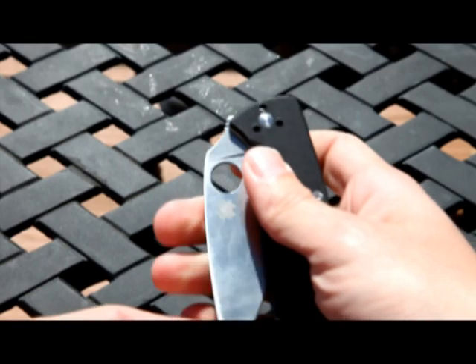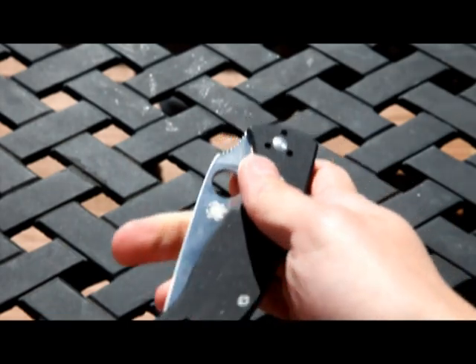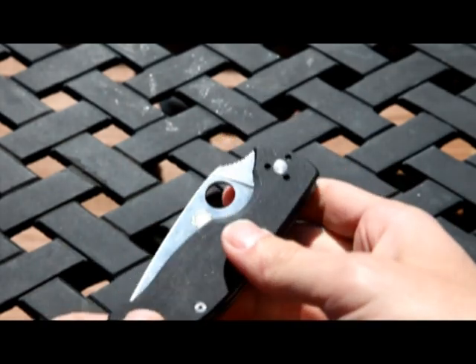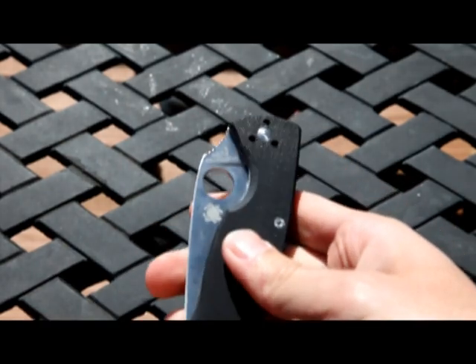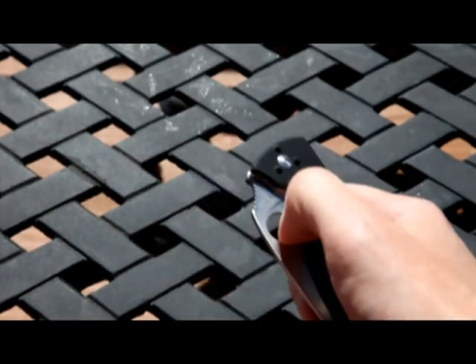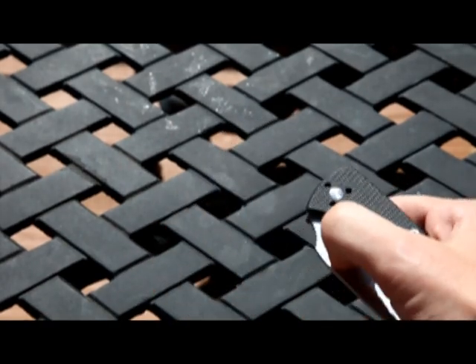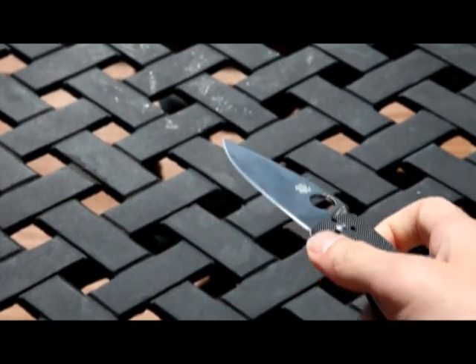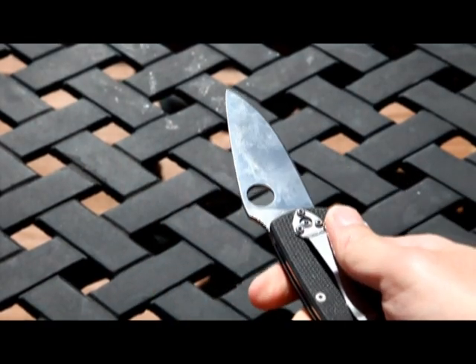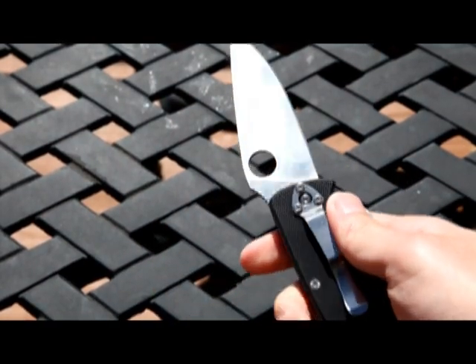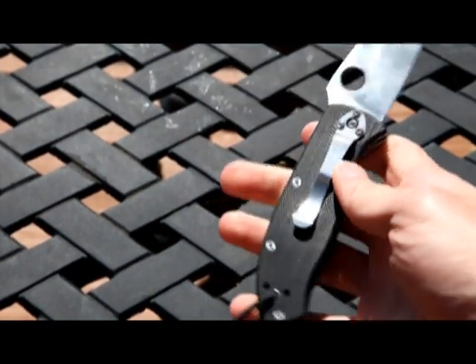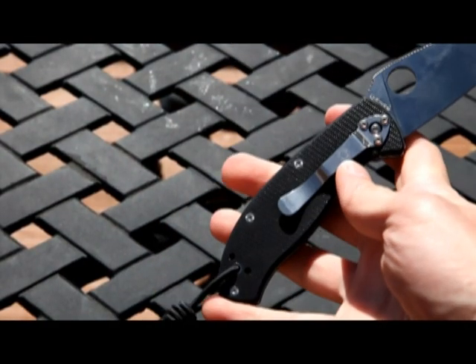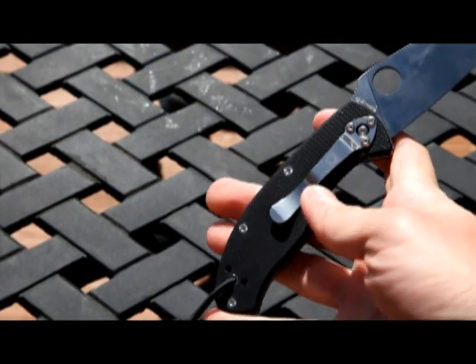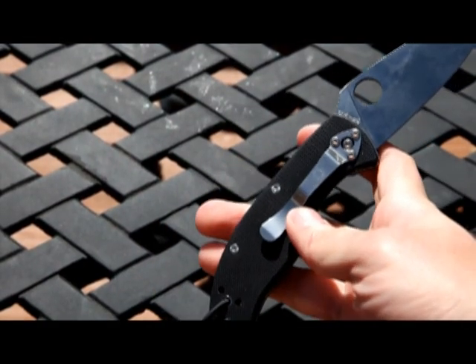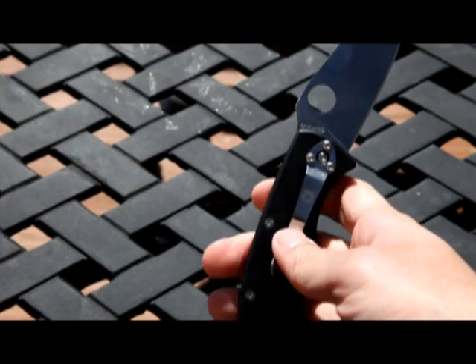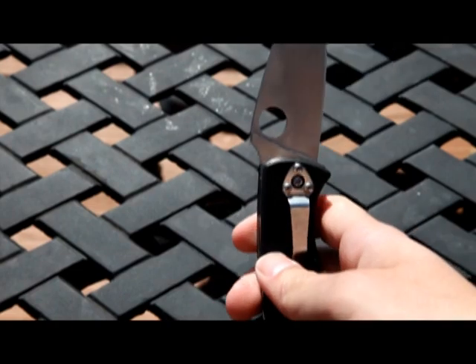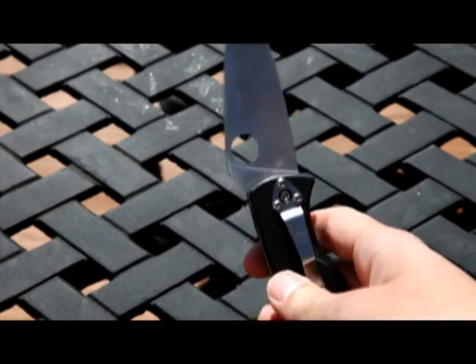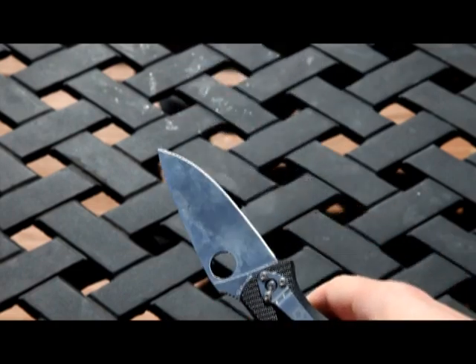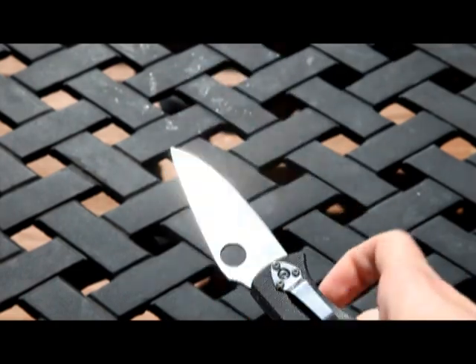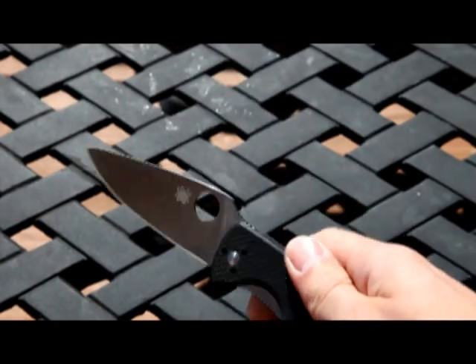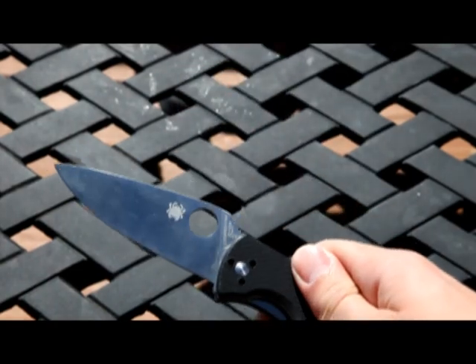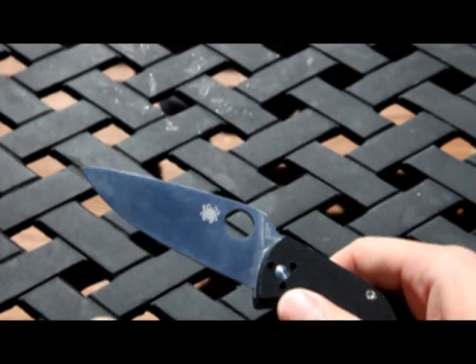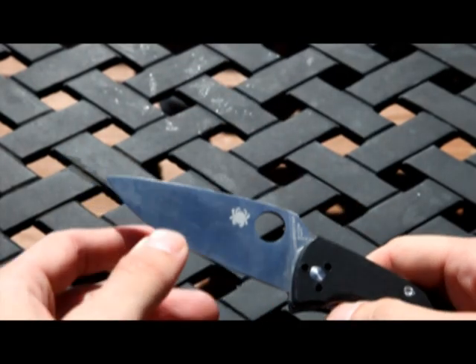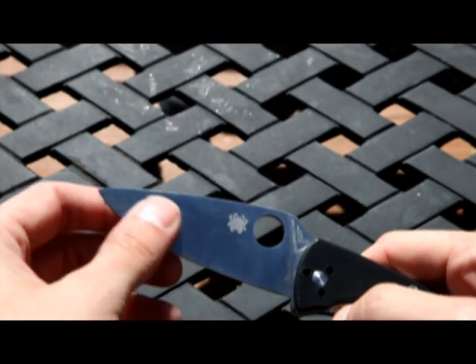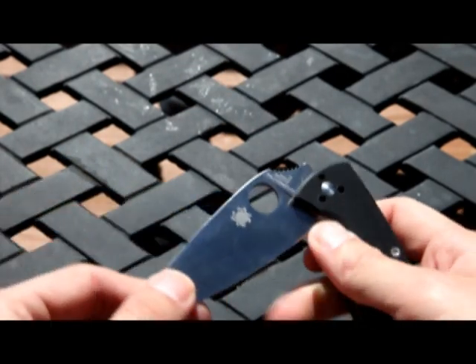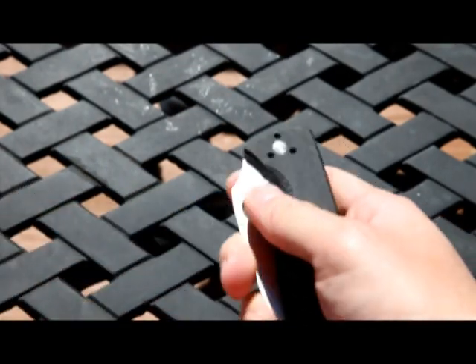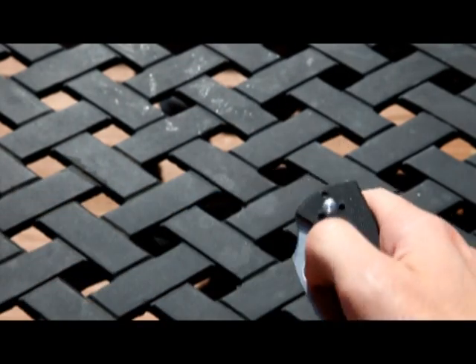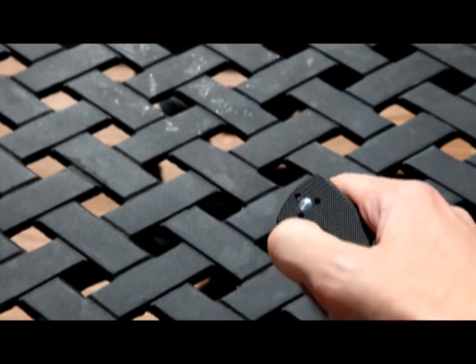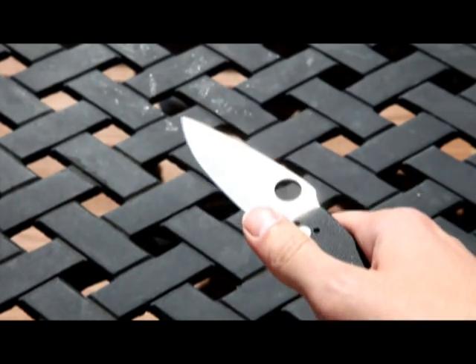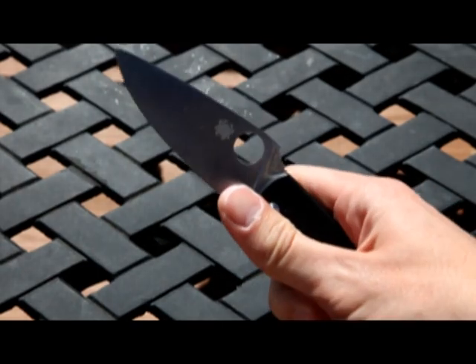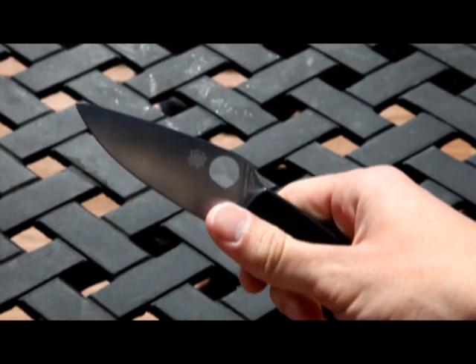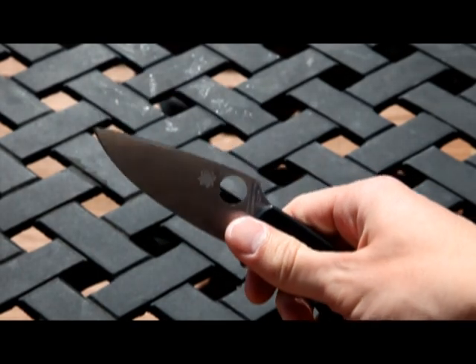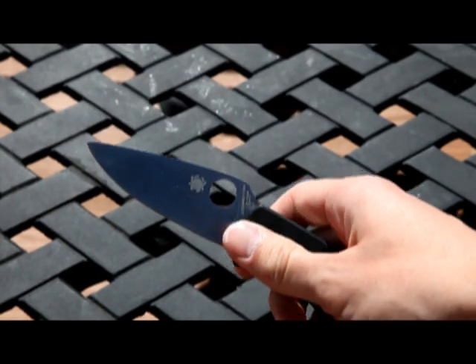I do really like this knife a lot. It weighs just a little bit more than what I thought, but it's pretty functional. The opening hole is a lot easier than I thought it would be.